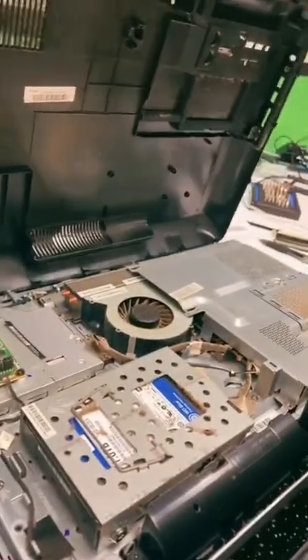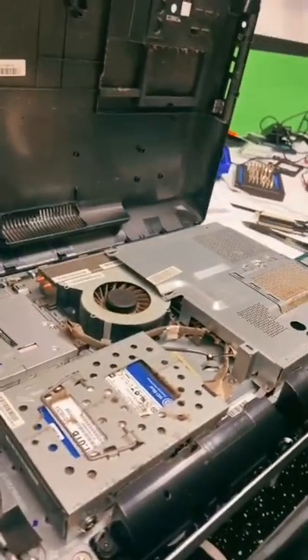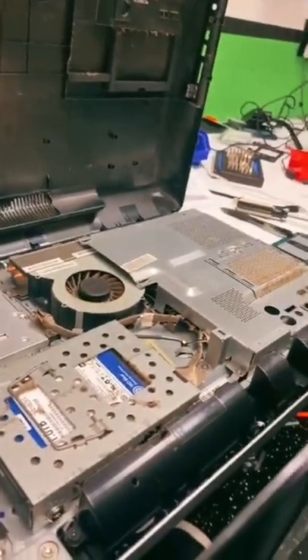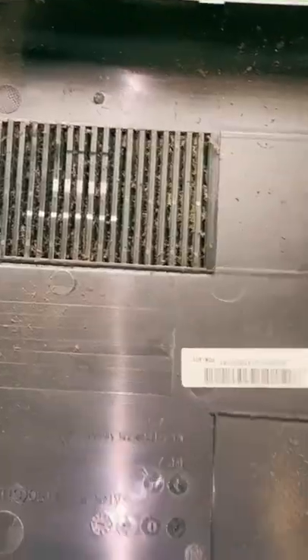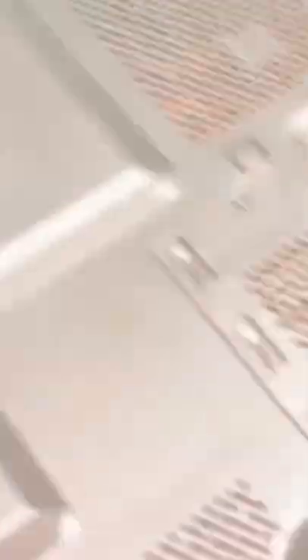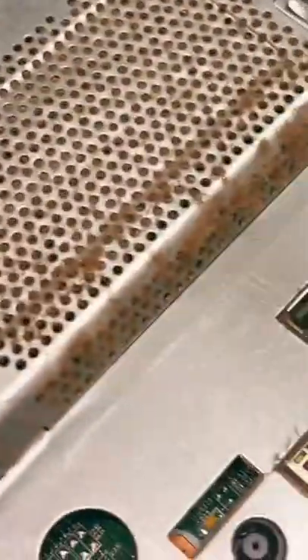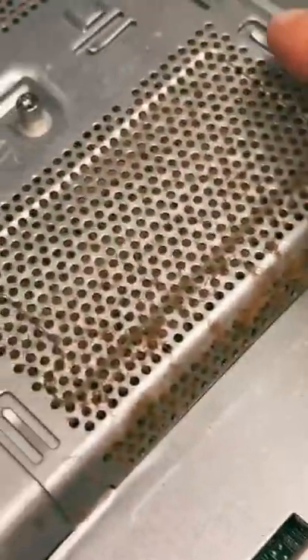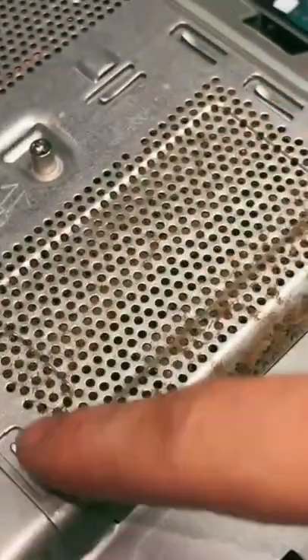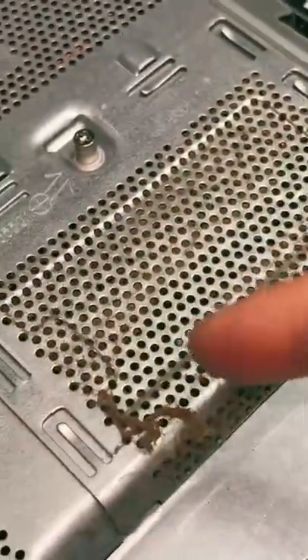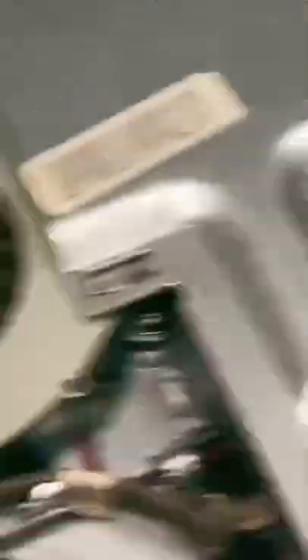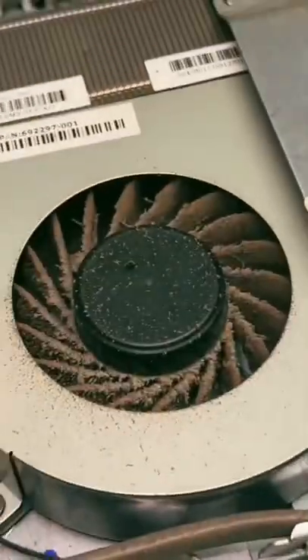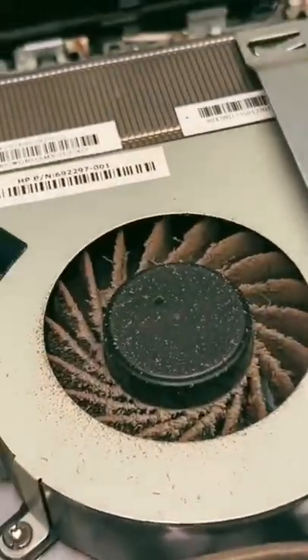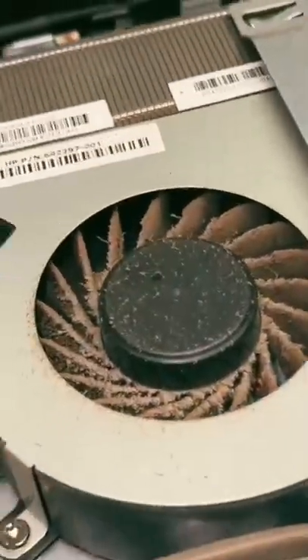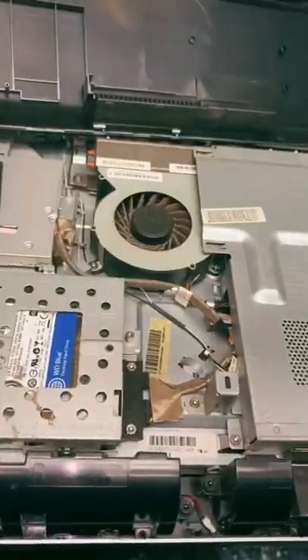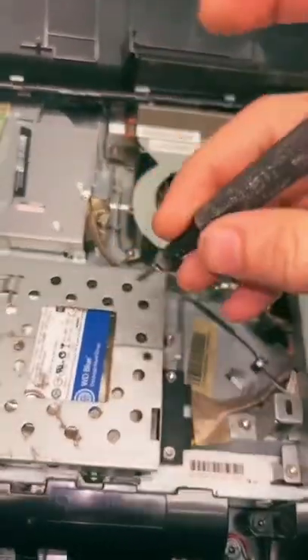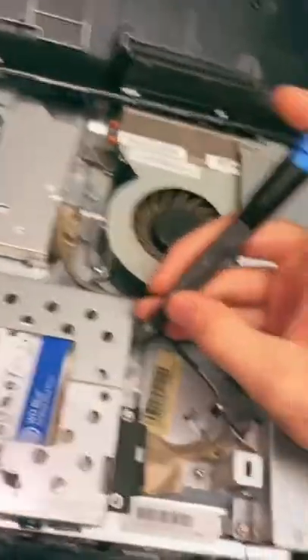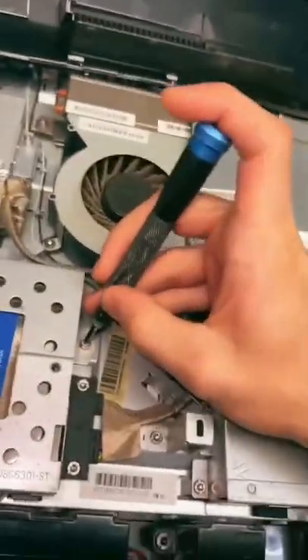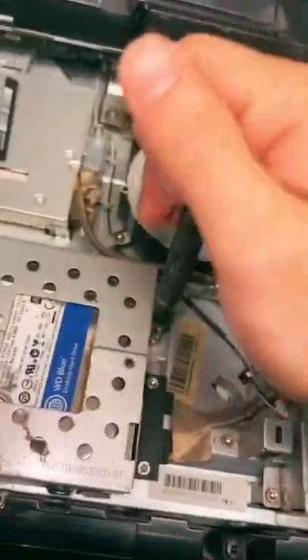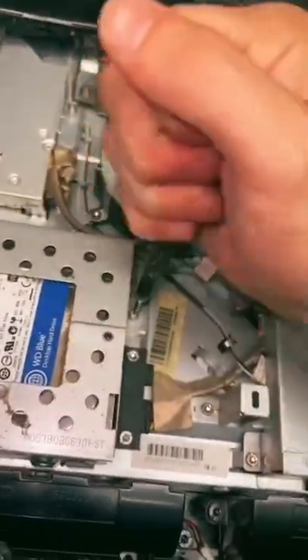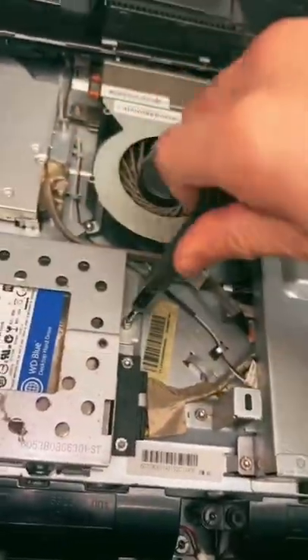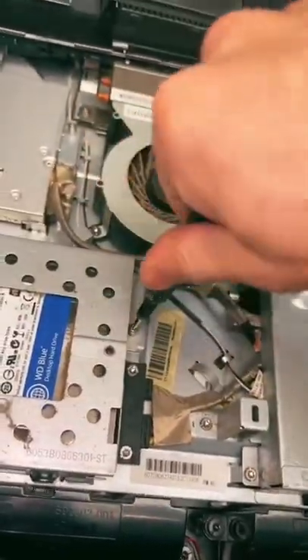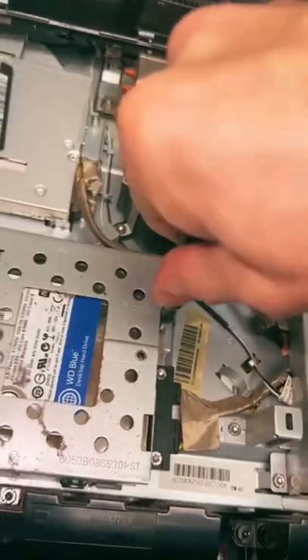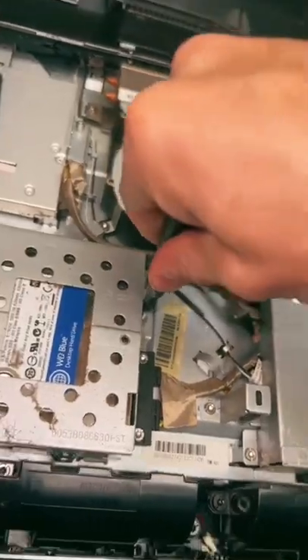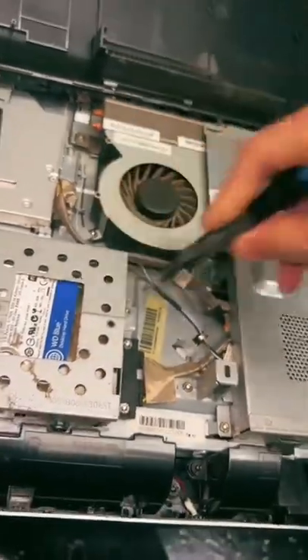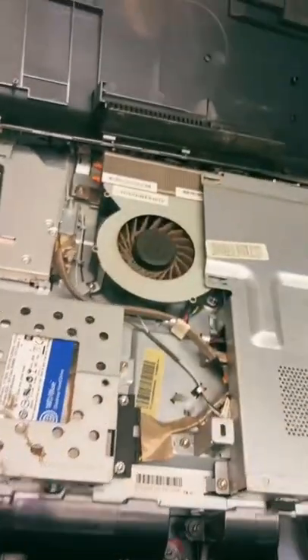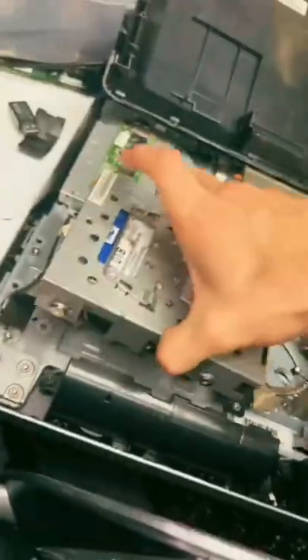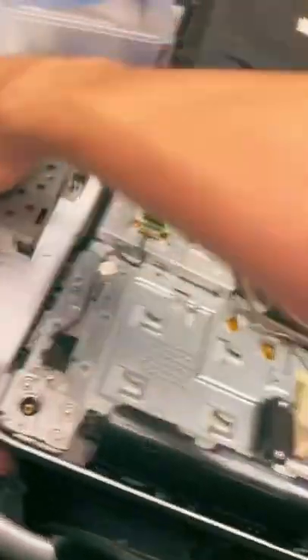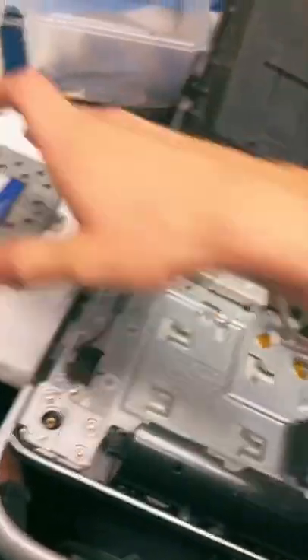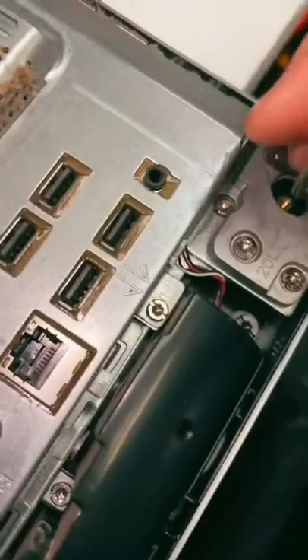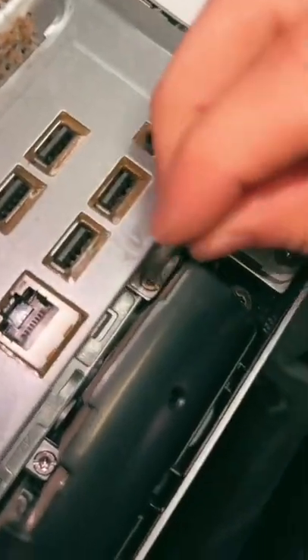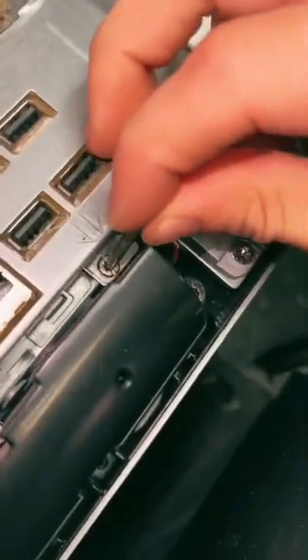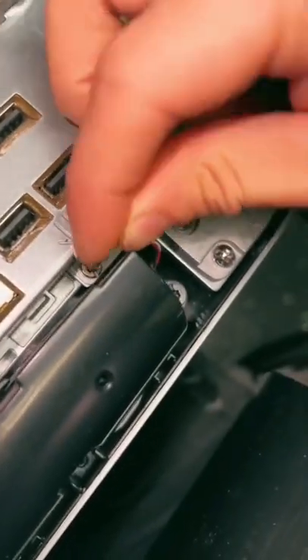There's a bunch of dust but we aren't there yet. This computer is actually here because it's not turning off, and I'm going to be removing this hard drive just for testing purposes, so that's coming out right off the bat.